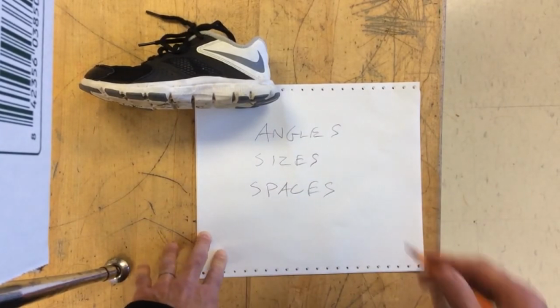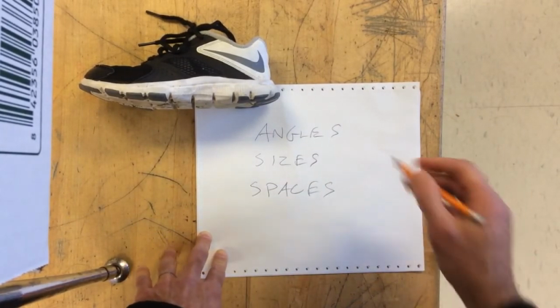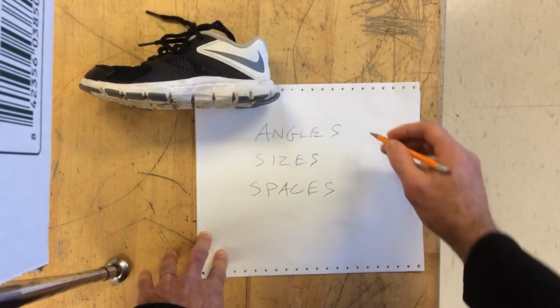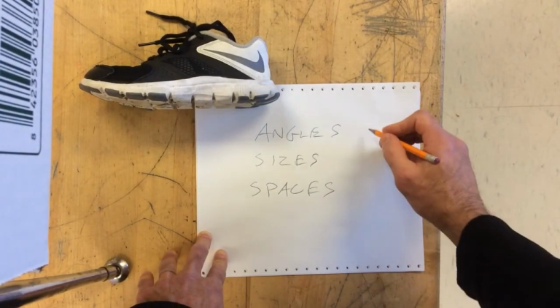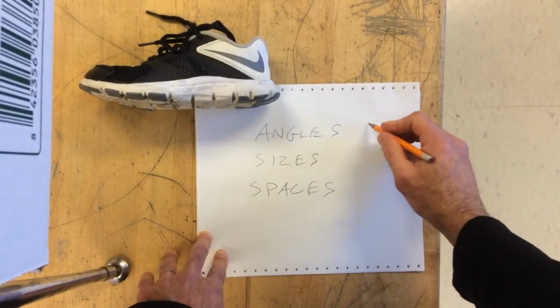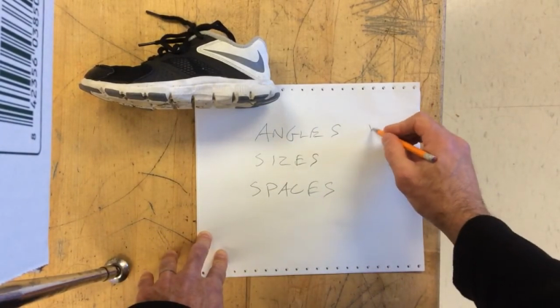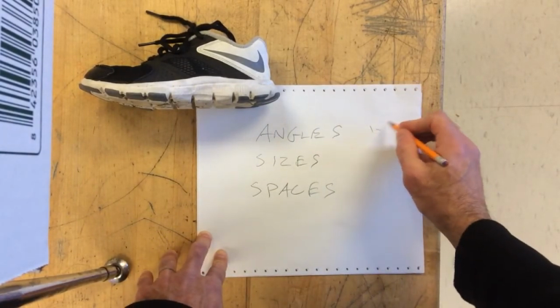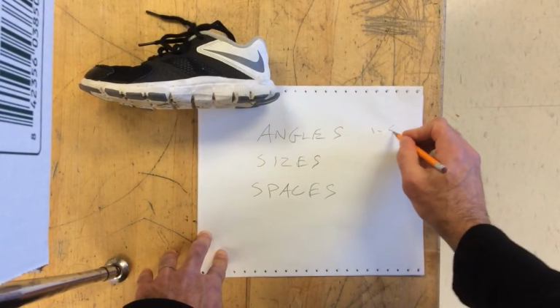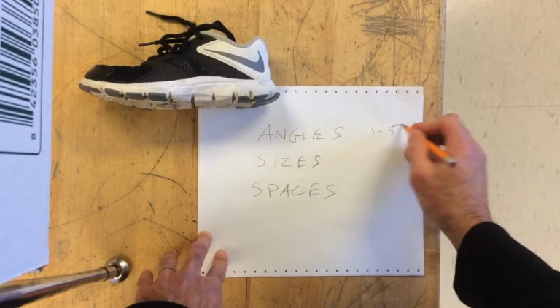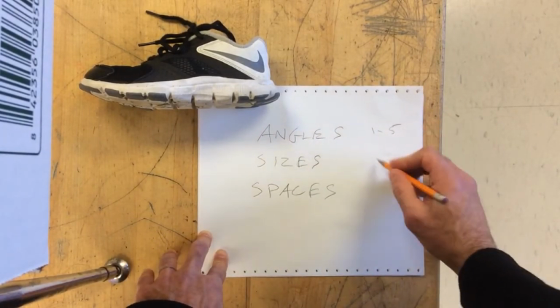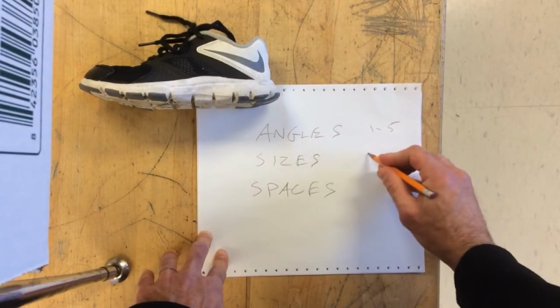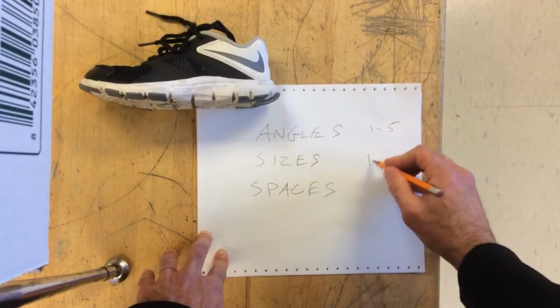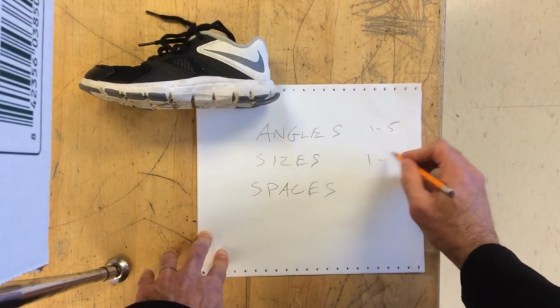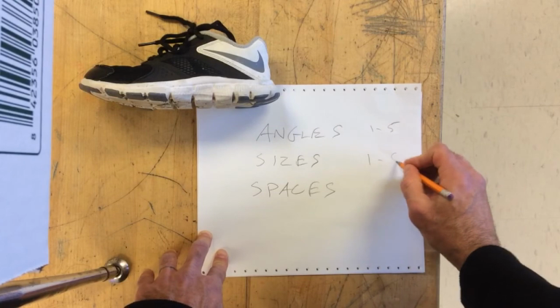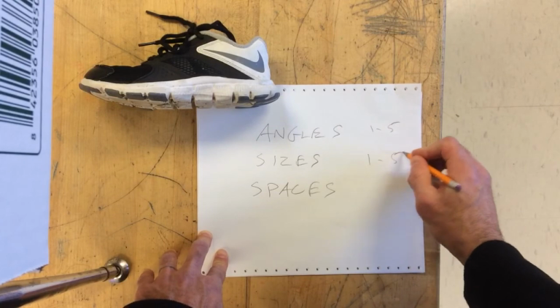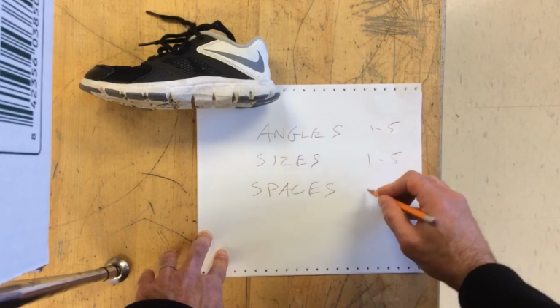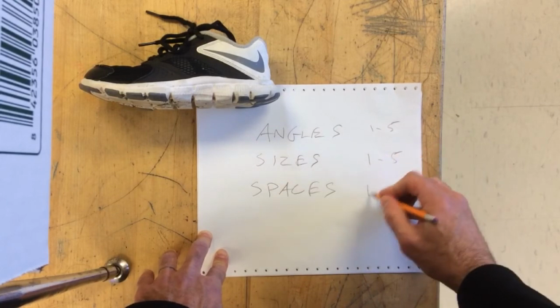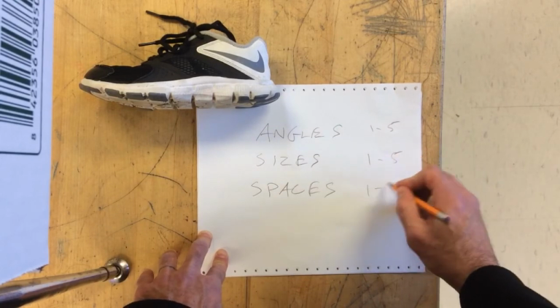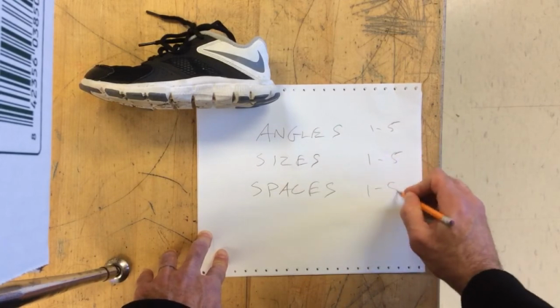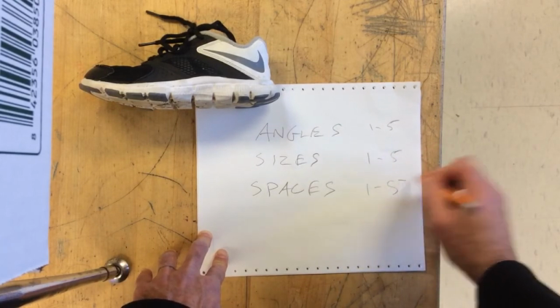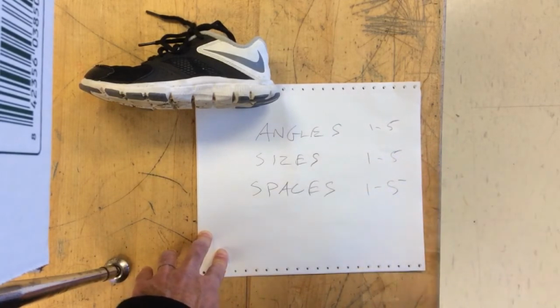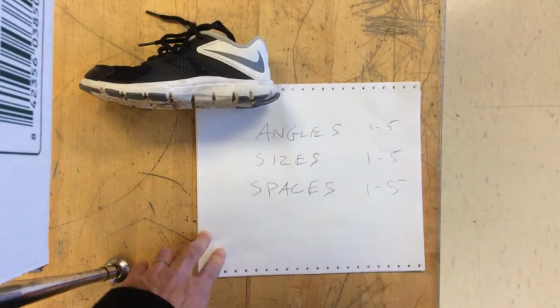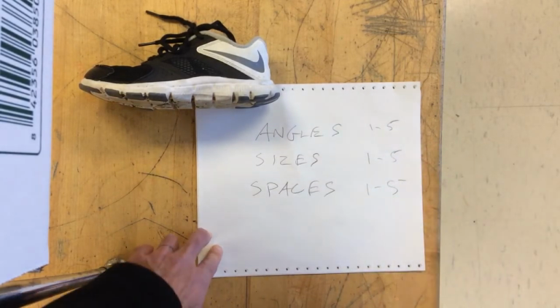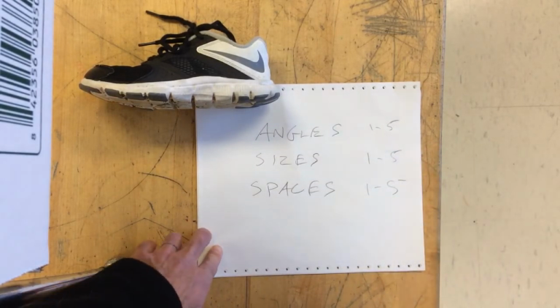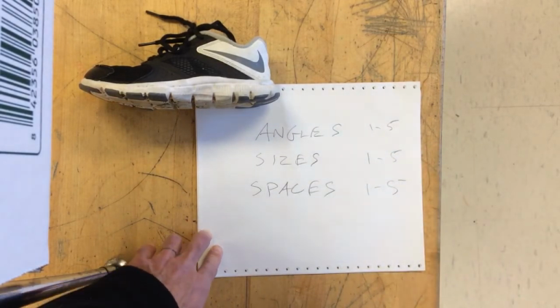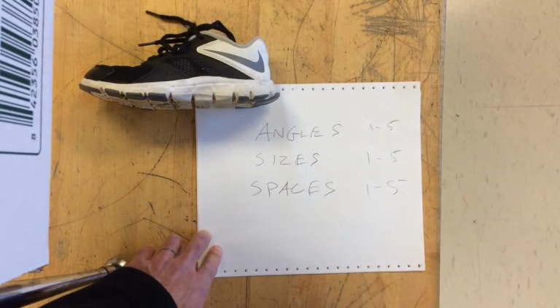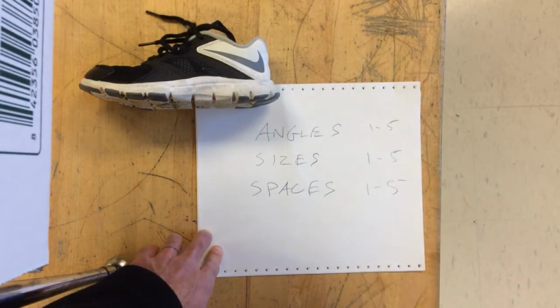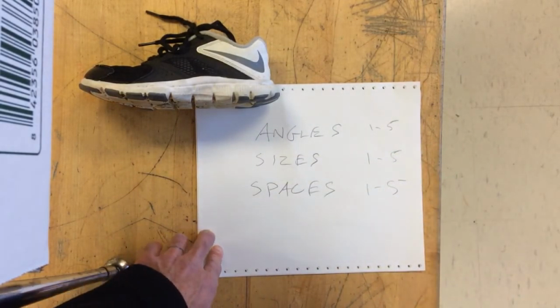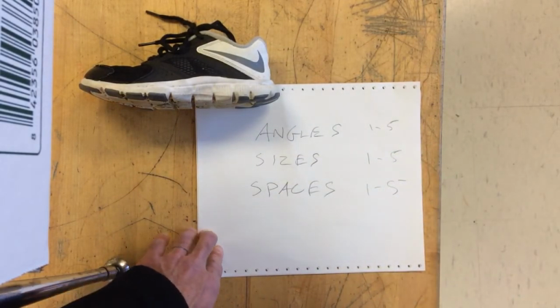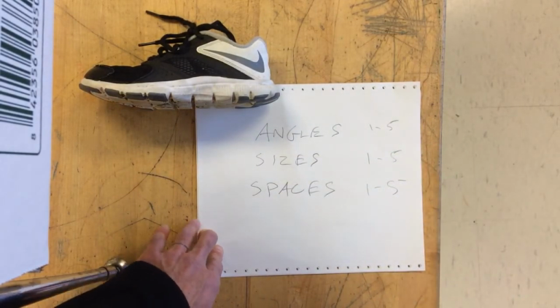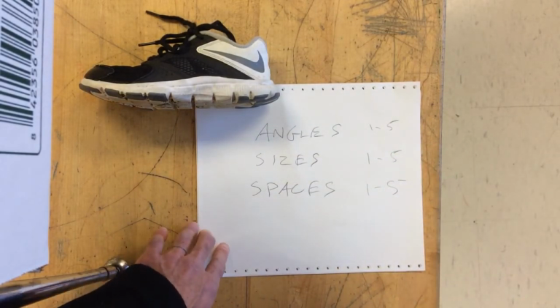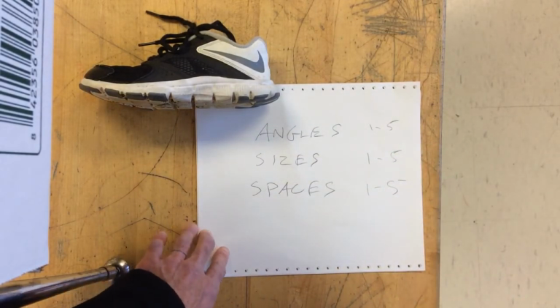You'll grade yourself one through five for each one for your drawing. Do that for your do now, and see how you did without using sight measuring, and then do it with your final project.